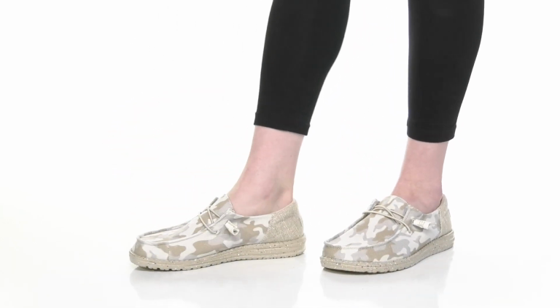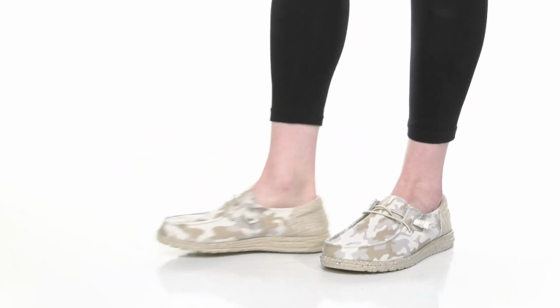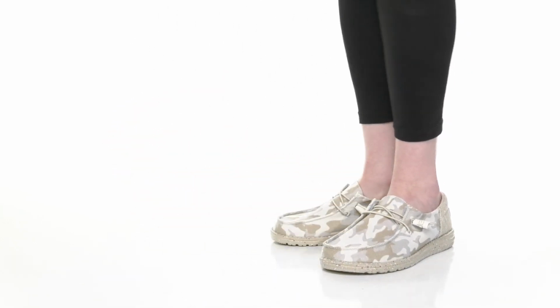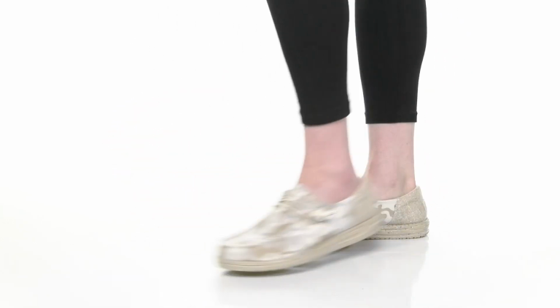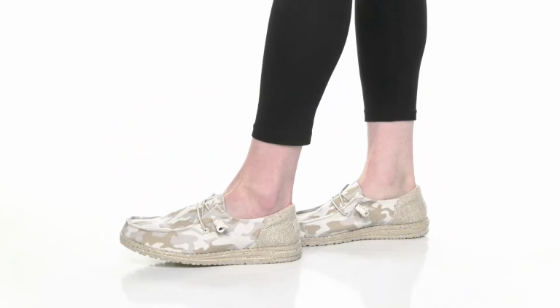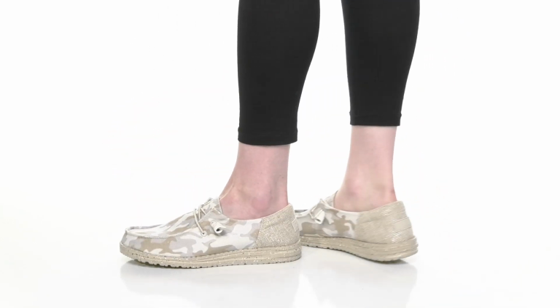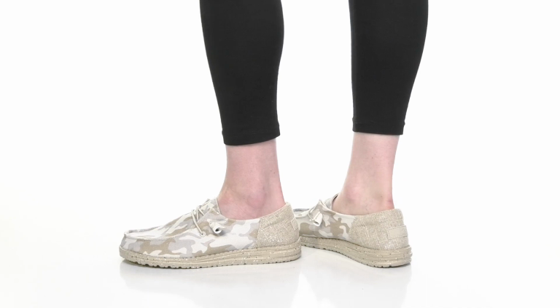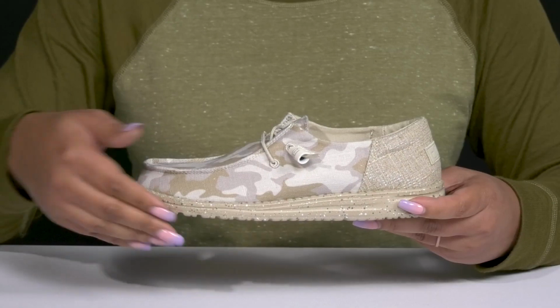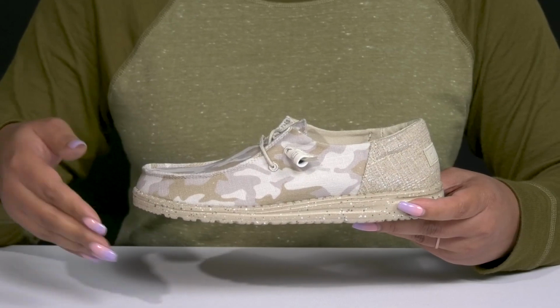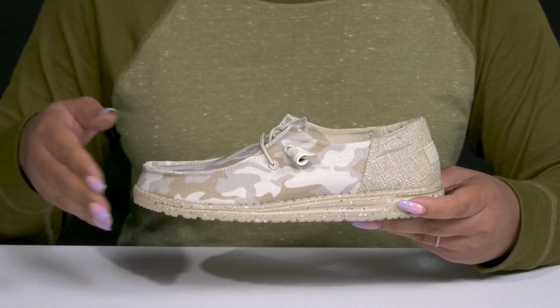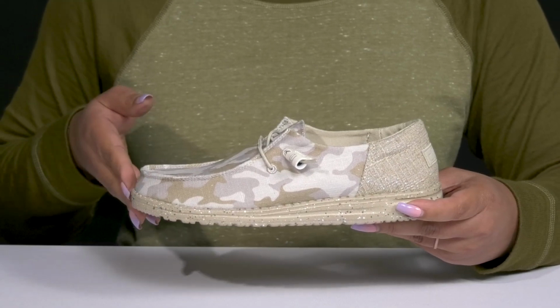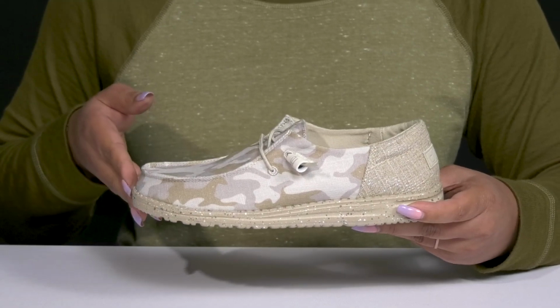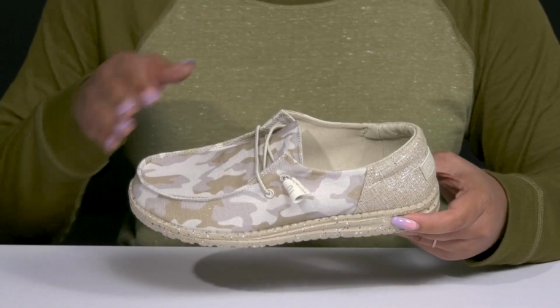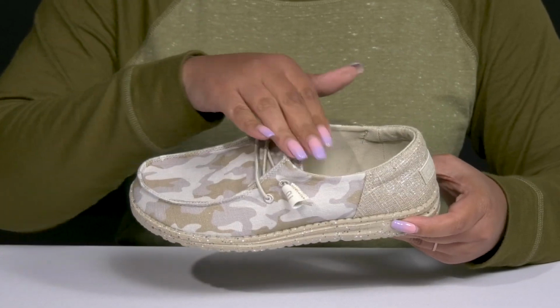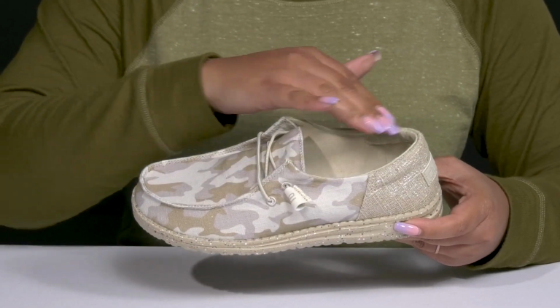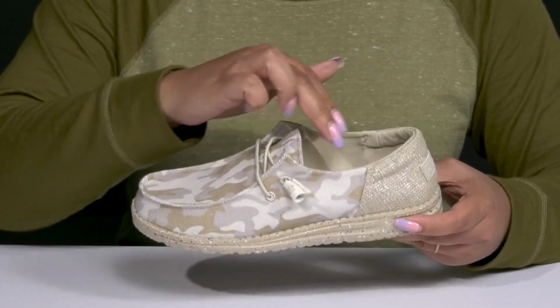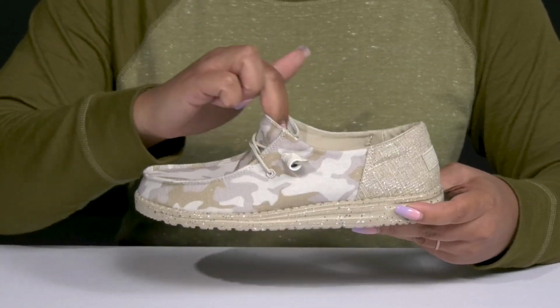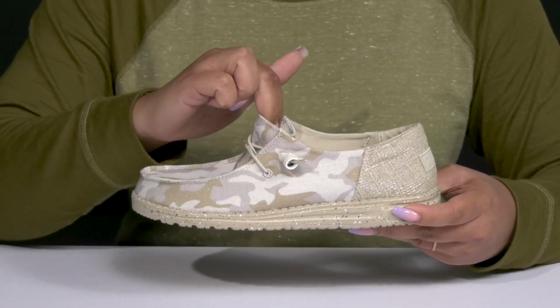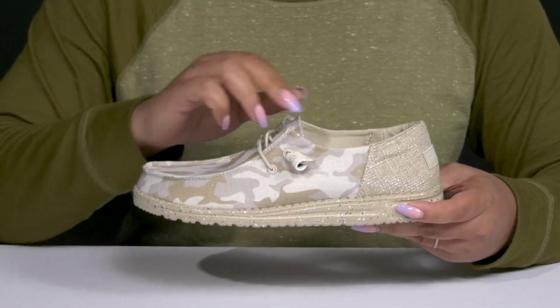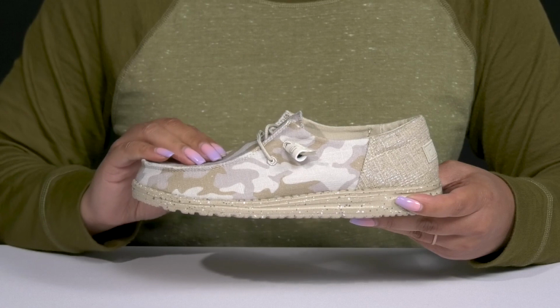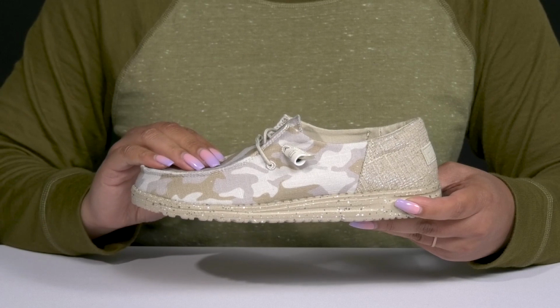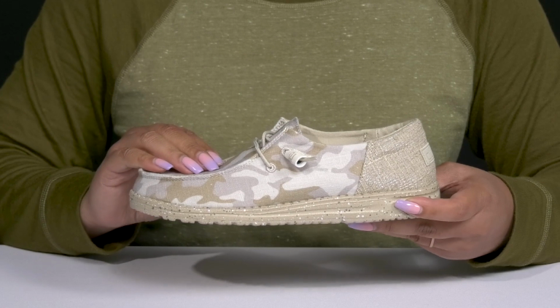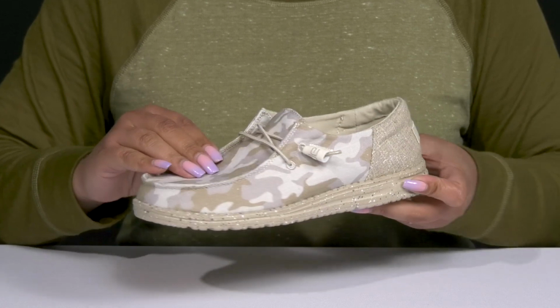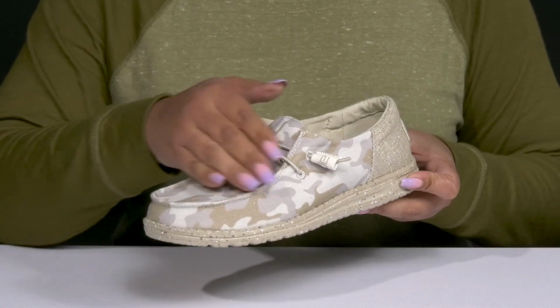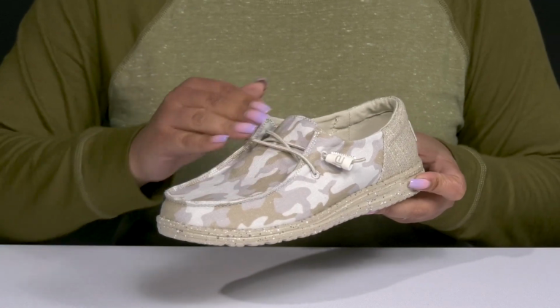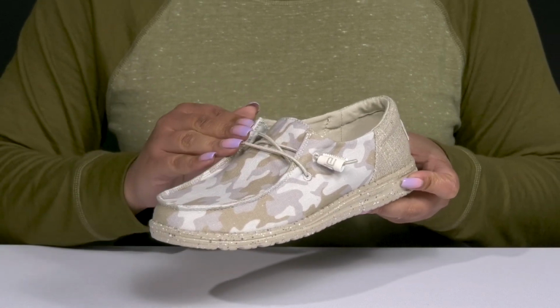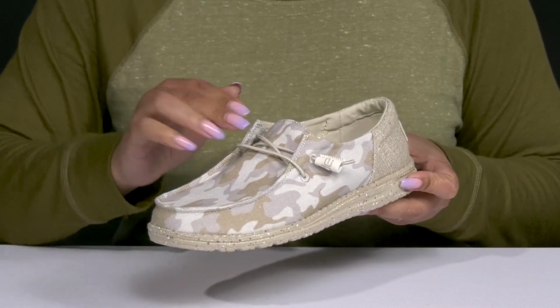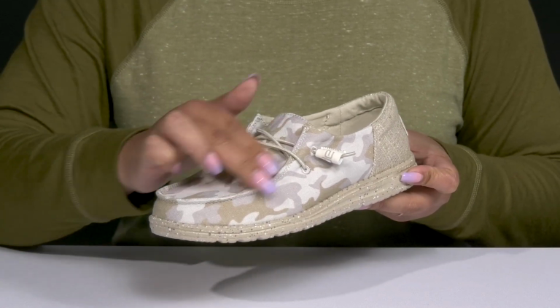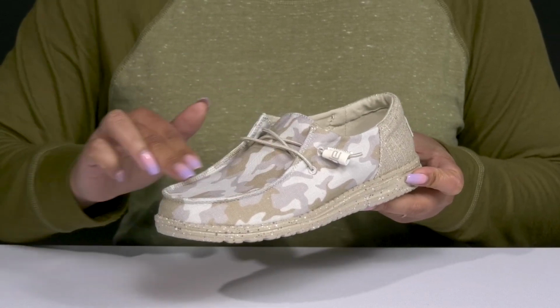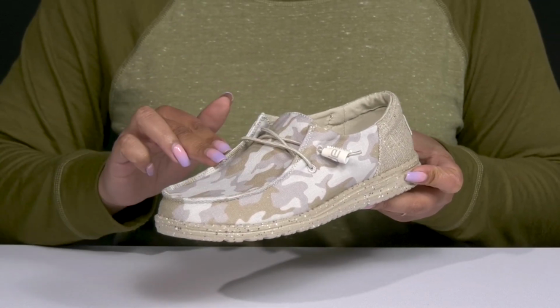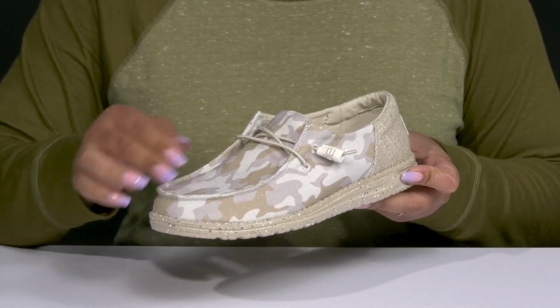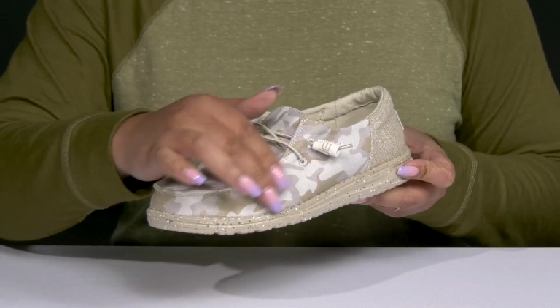The Wendy Funk shoes by Hey Dude feature a textile upper with a round toe silhouette. They have a wide opening with some stretch for easy slip-on, a decorative lace-up closure, and a mock toe design.